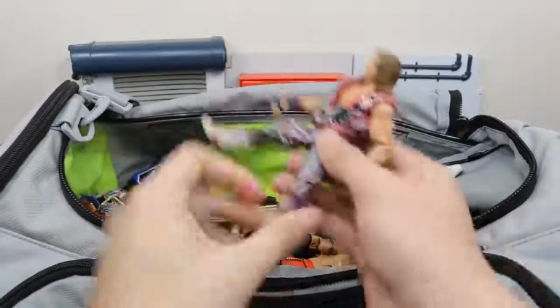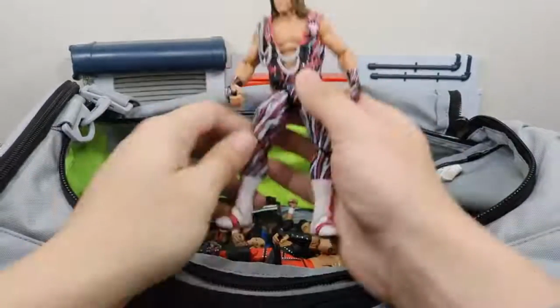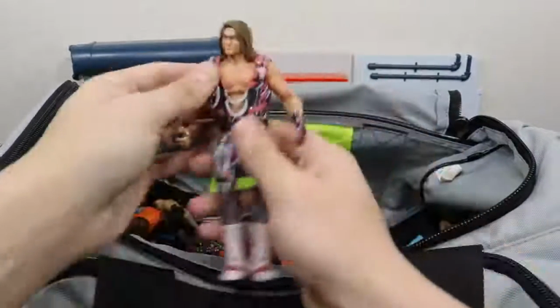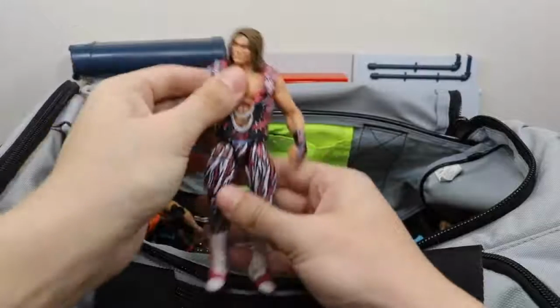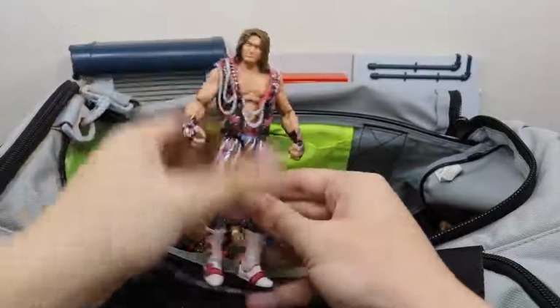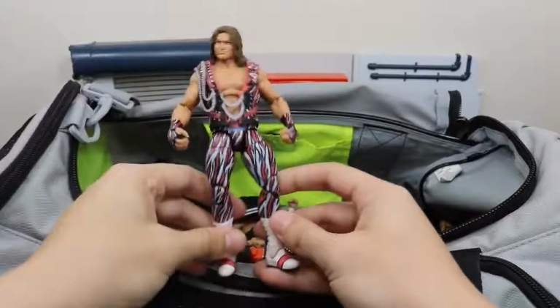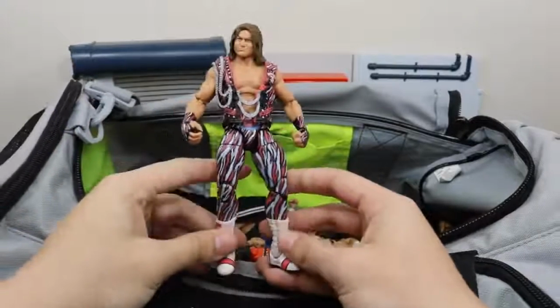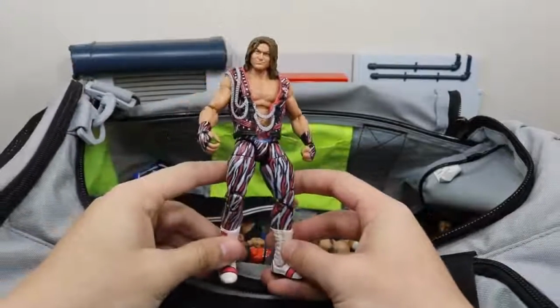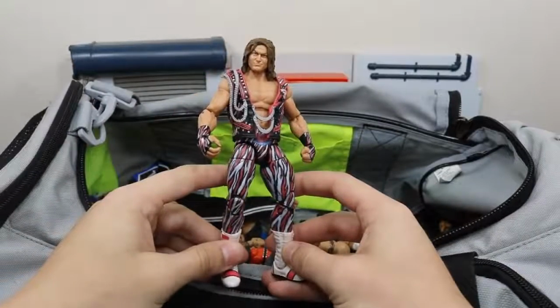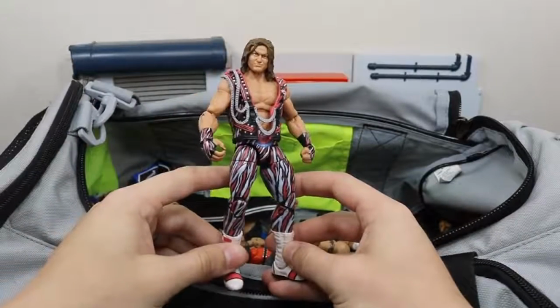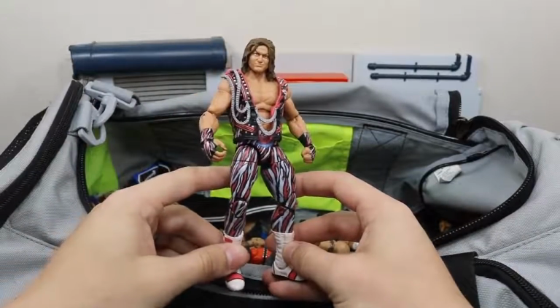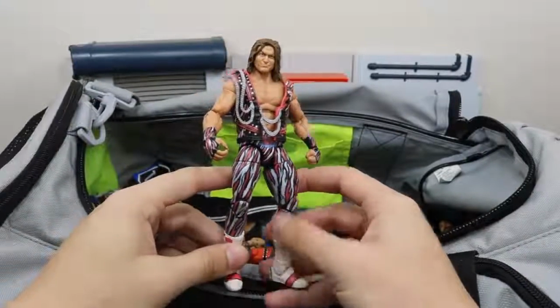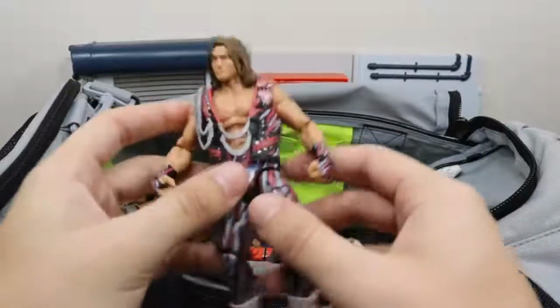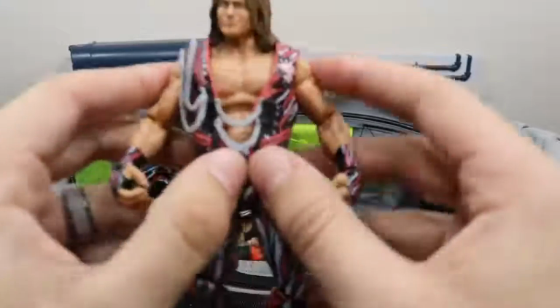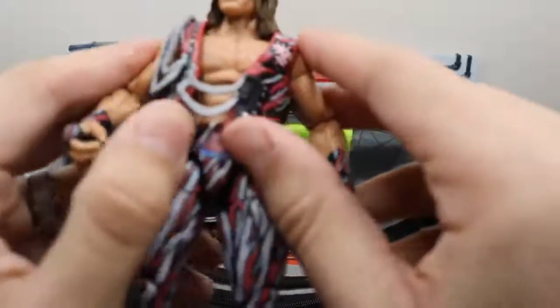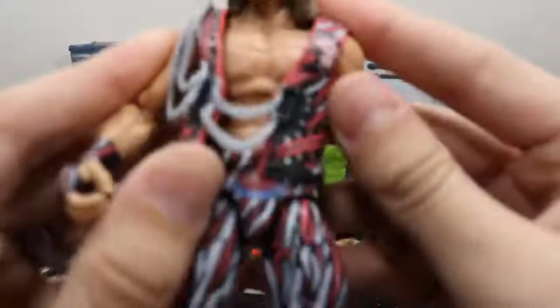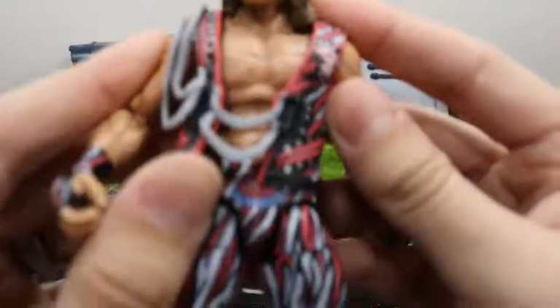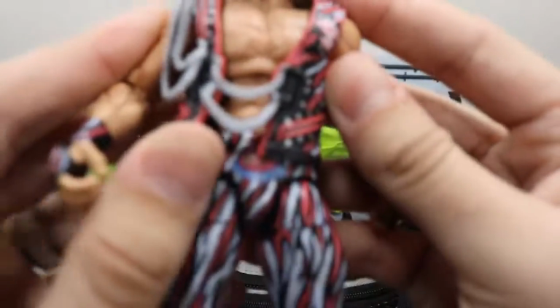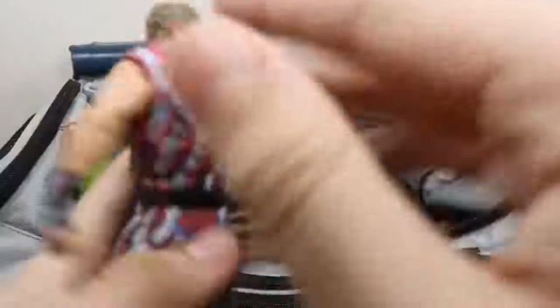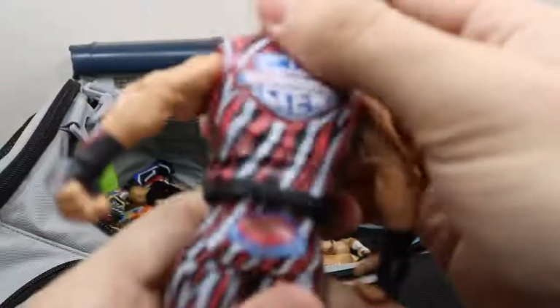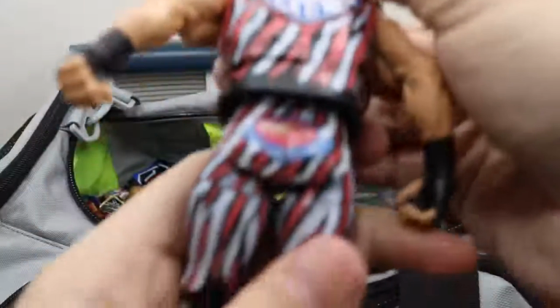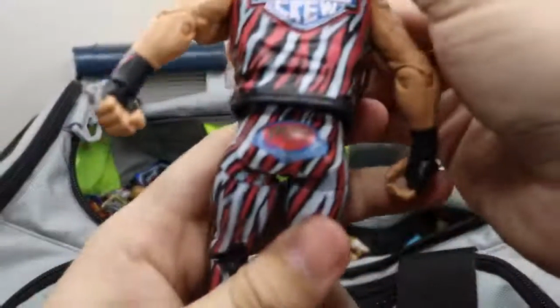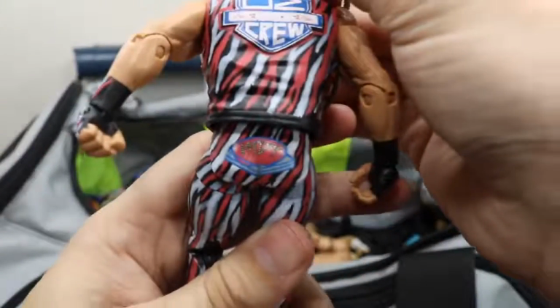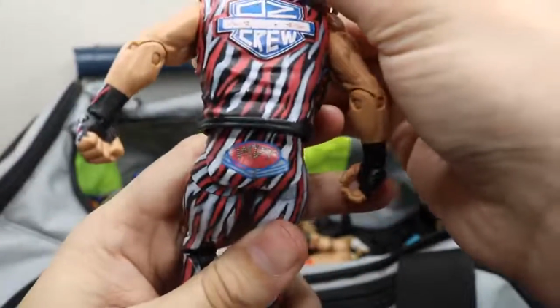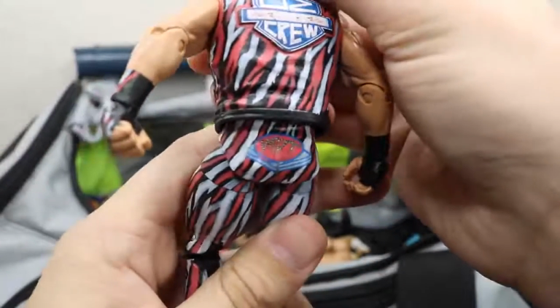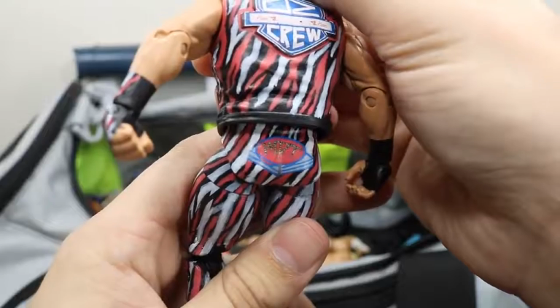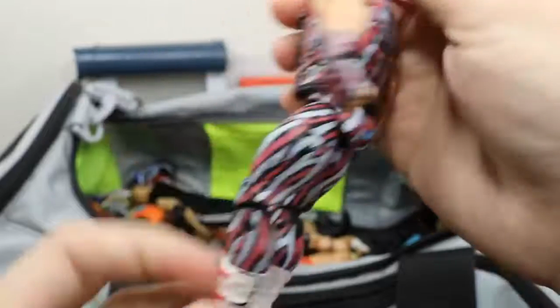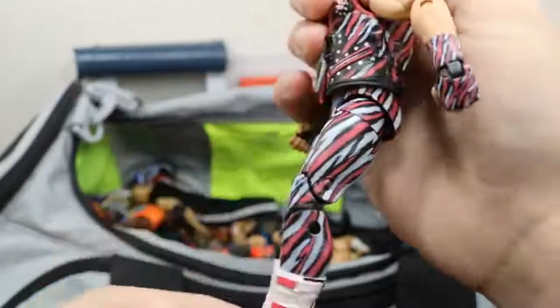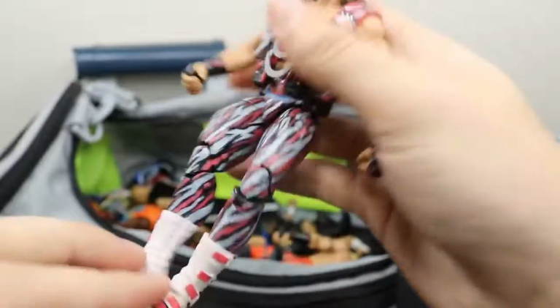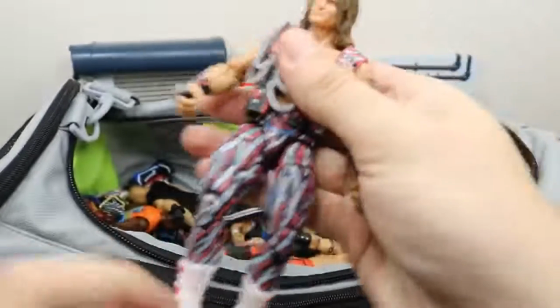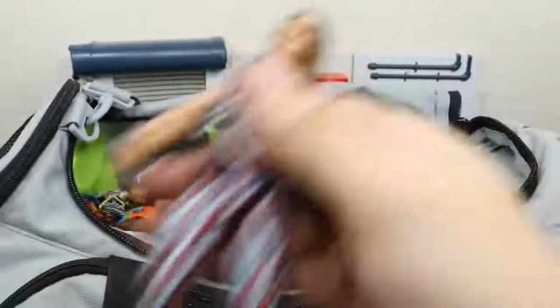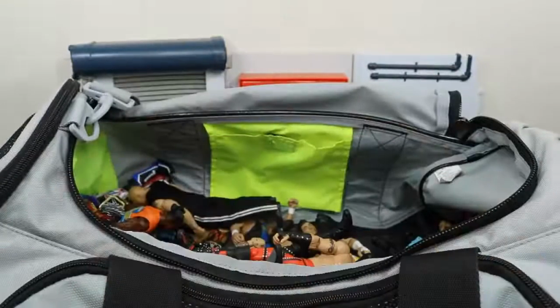Next up we have my gift from BEW — this custom elite MDT Dolph Ziggler. It's got the zebra stripes all over it. There's my logo right there. Freaking beautiful custom.